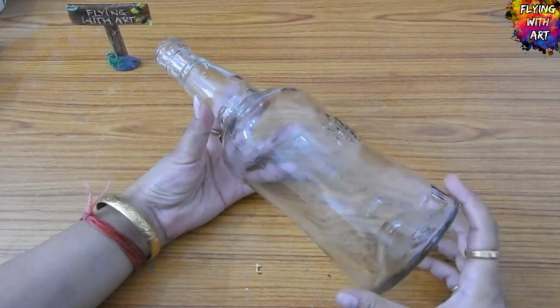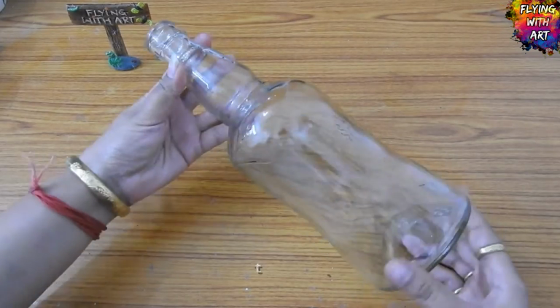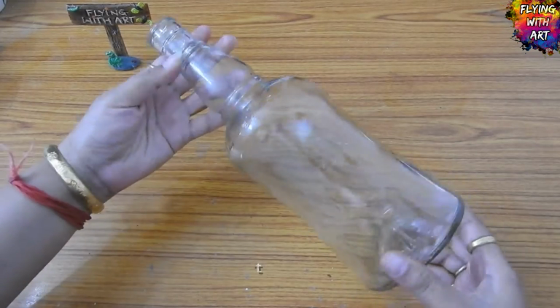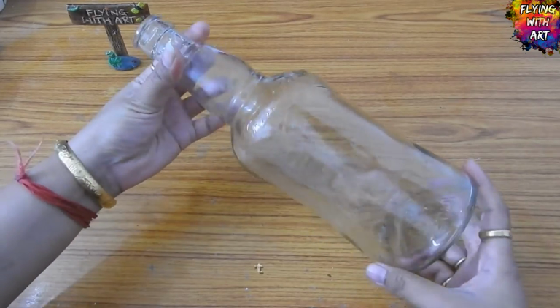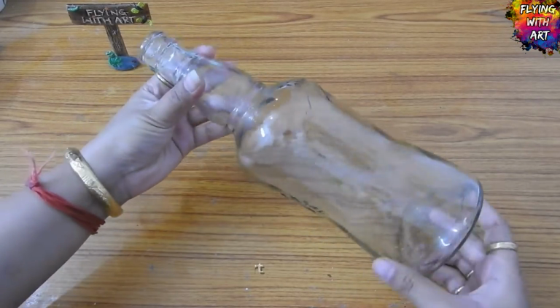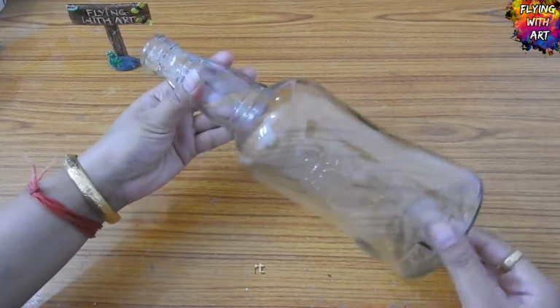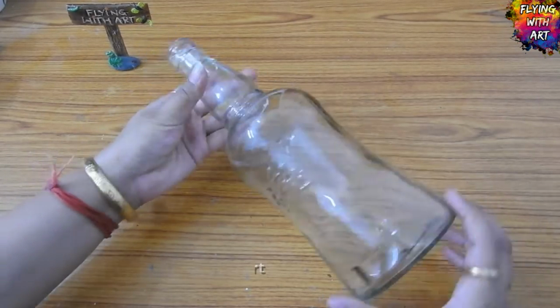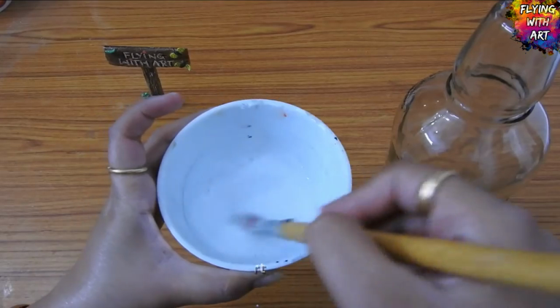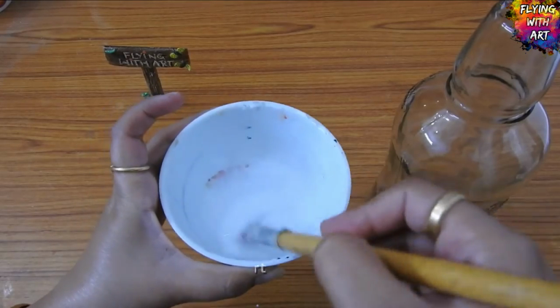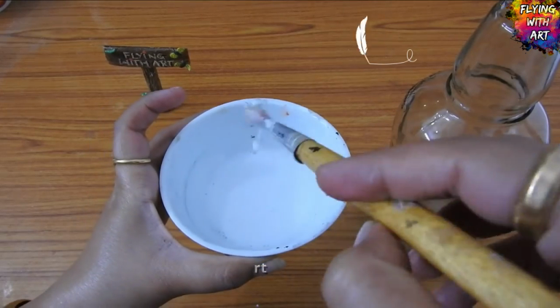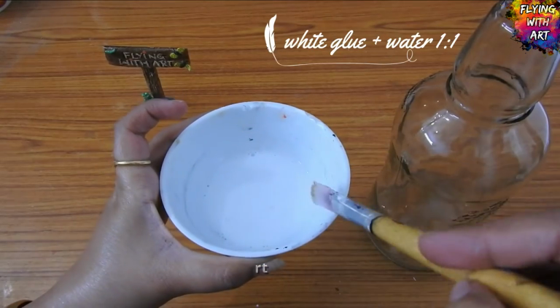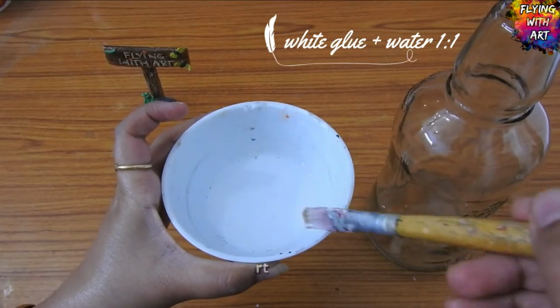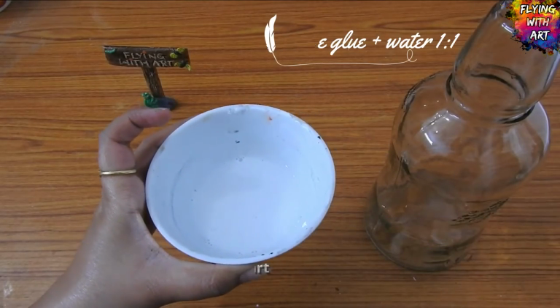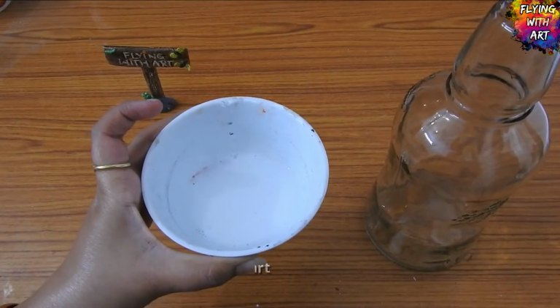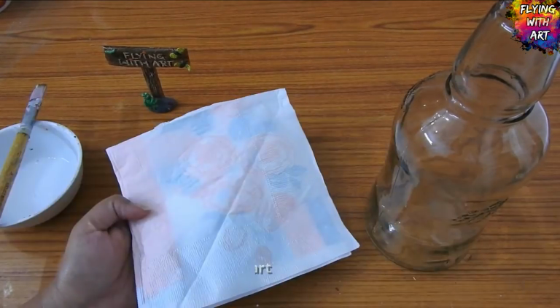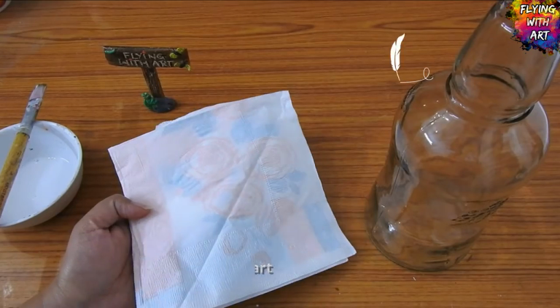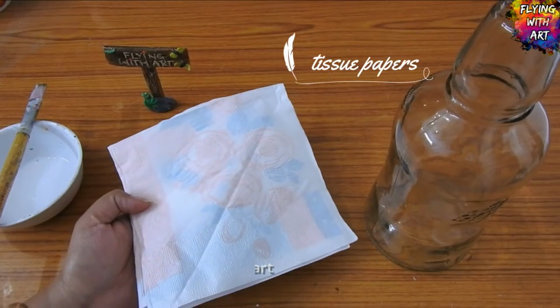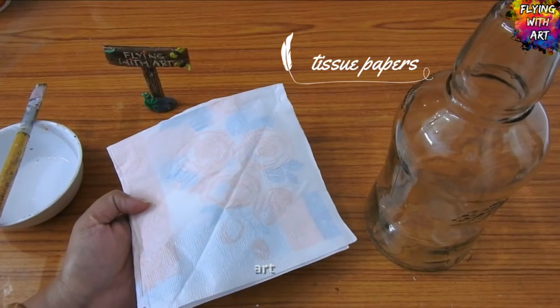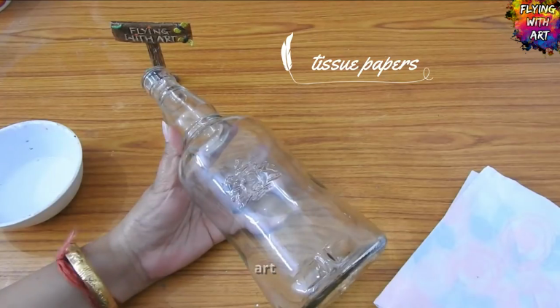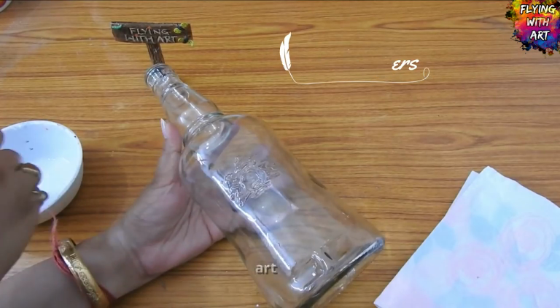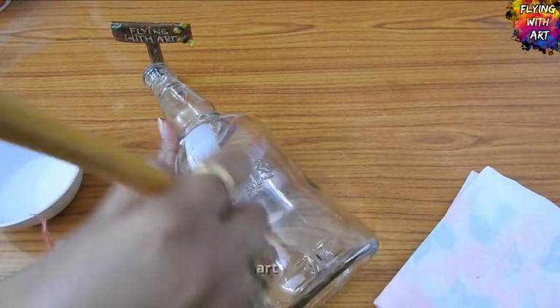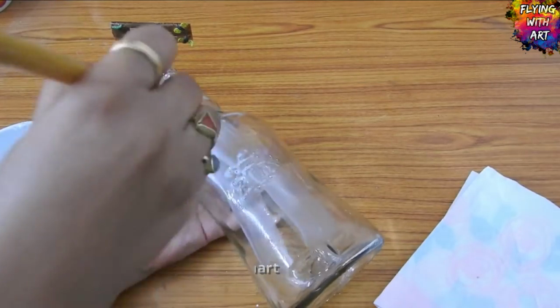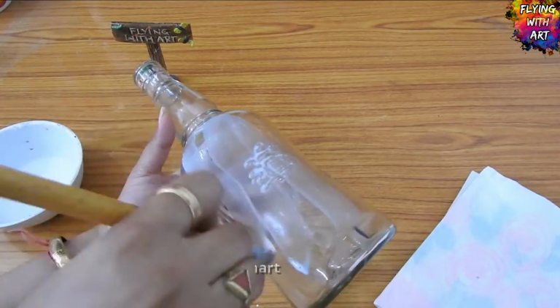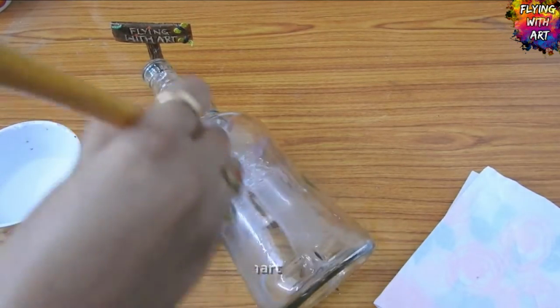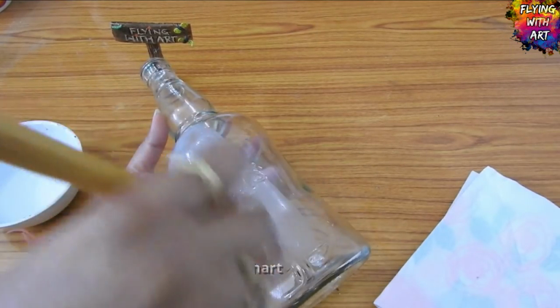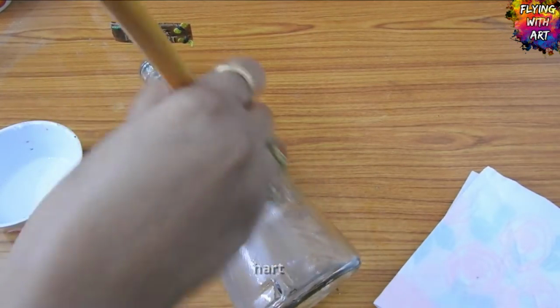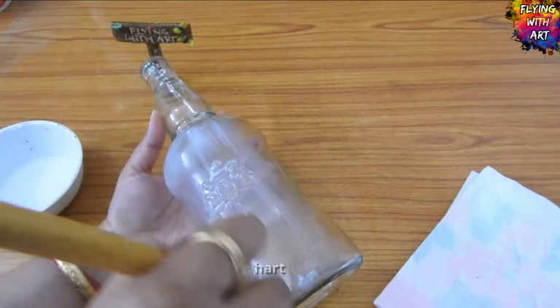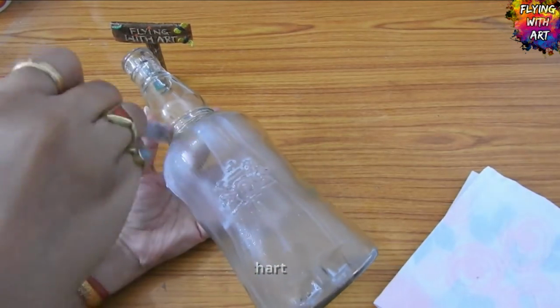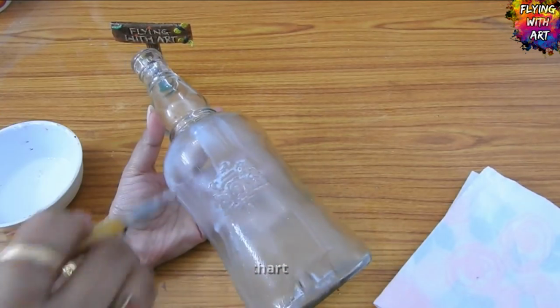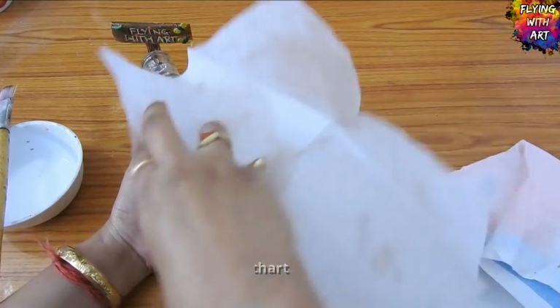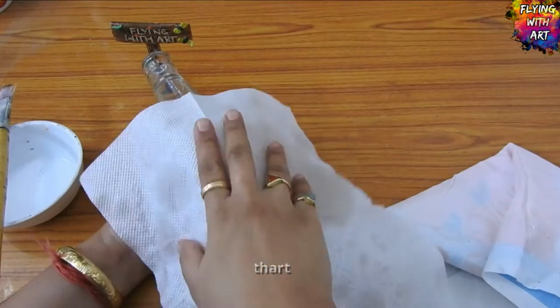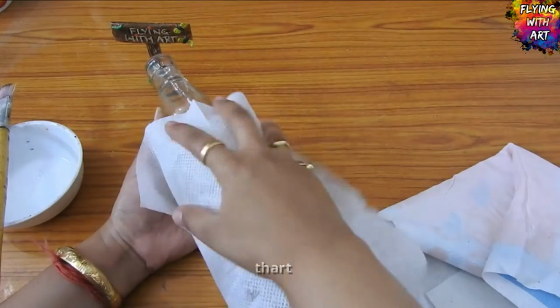So let's begin. First we will take a wine glass bottle and prepare the base for clay work. I am applying glue and water to the glass bottle in a ratio of 1:1, and then sticking on the tissue paper.